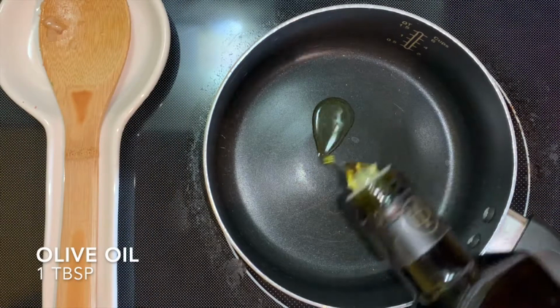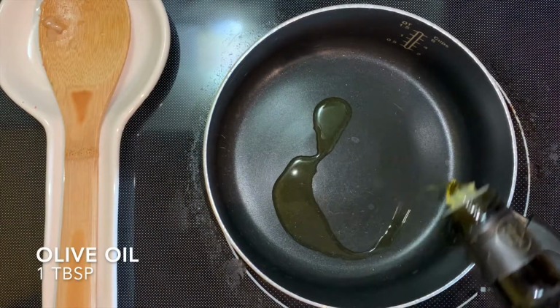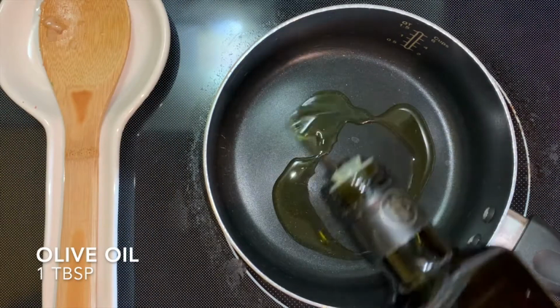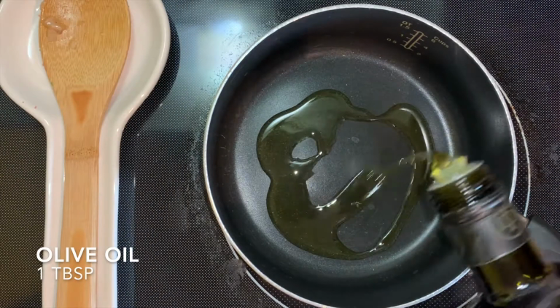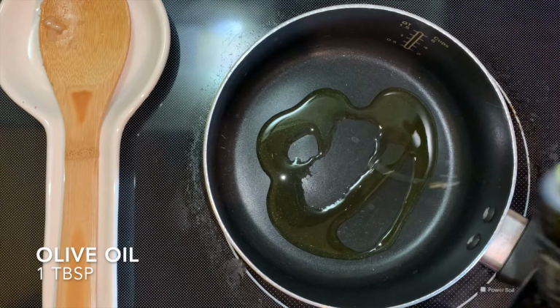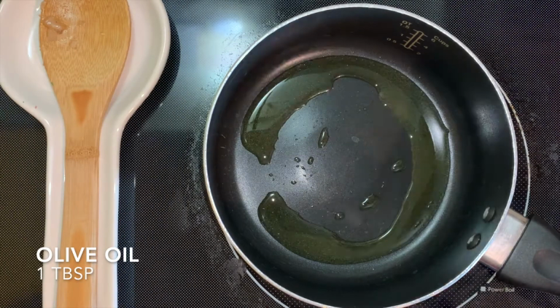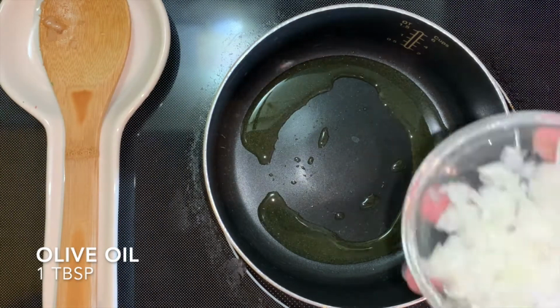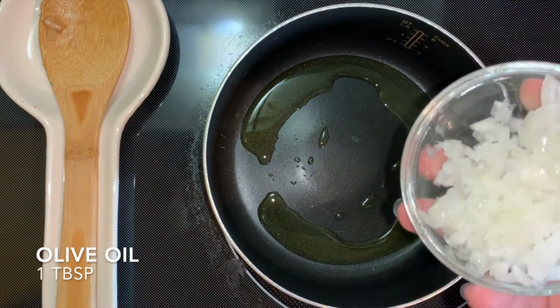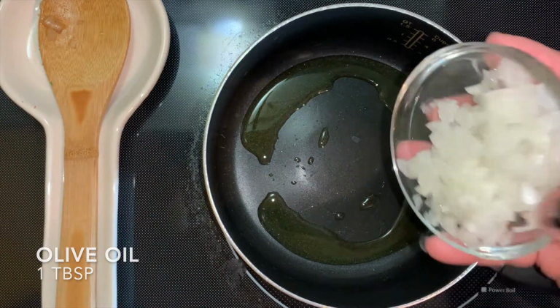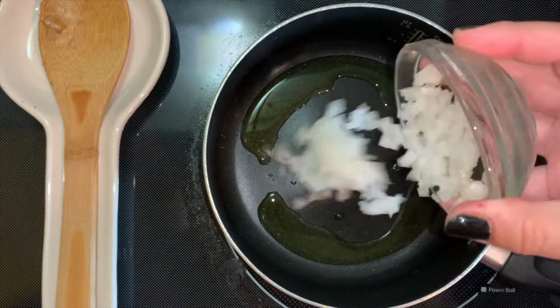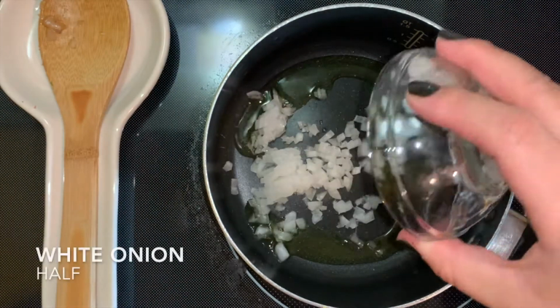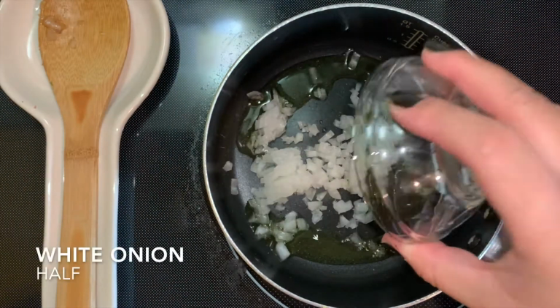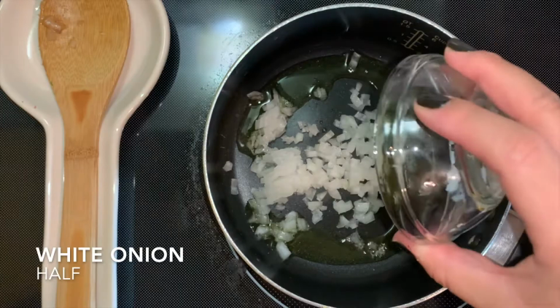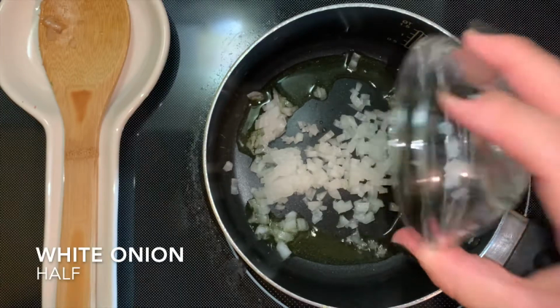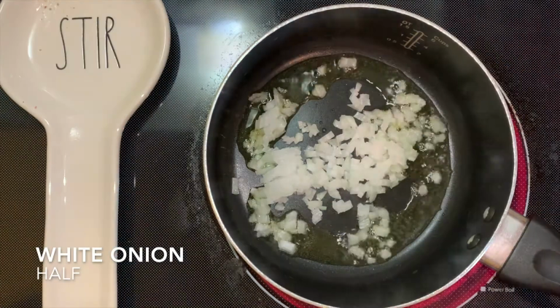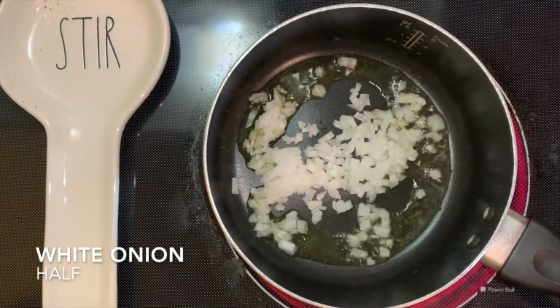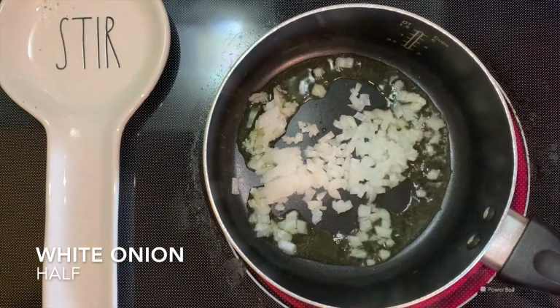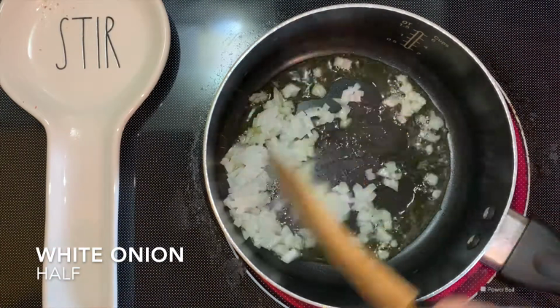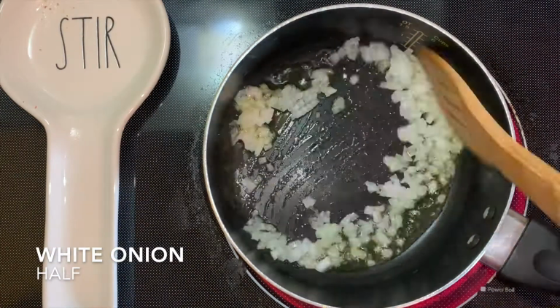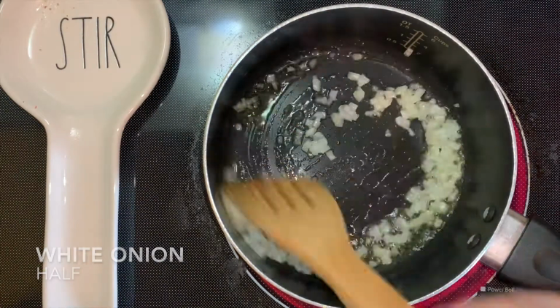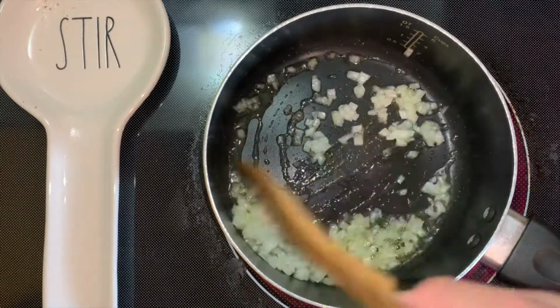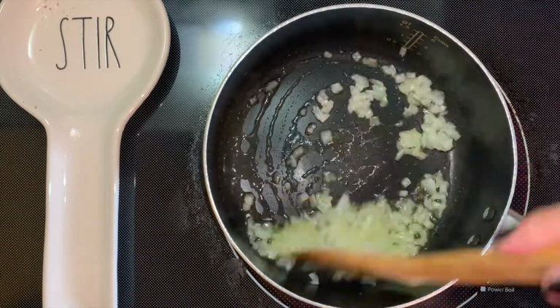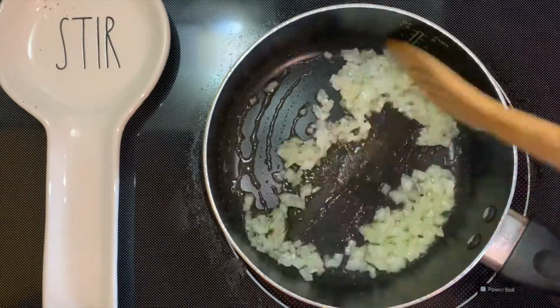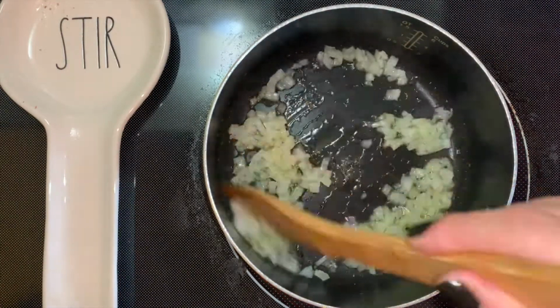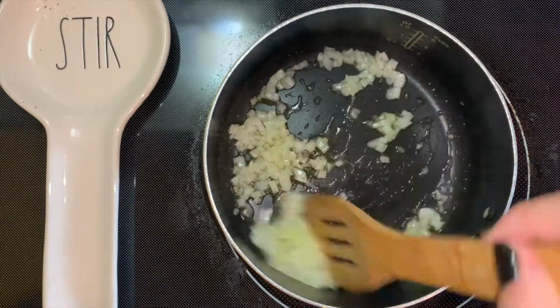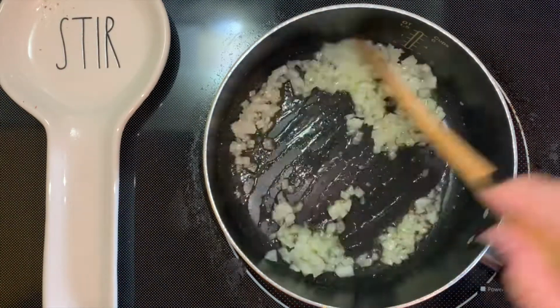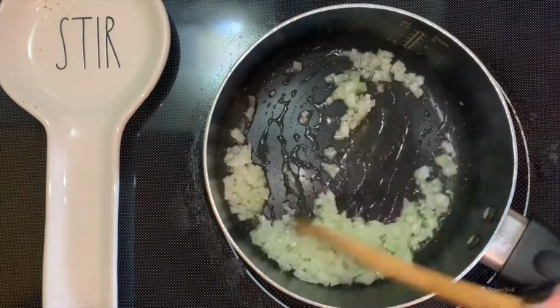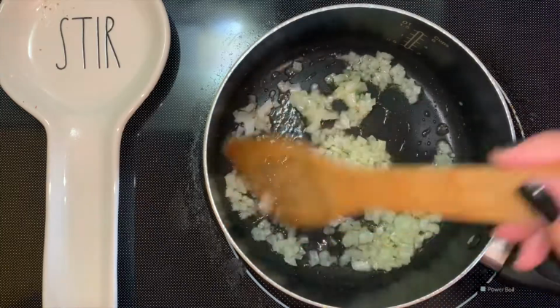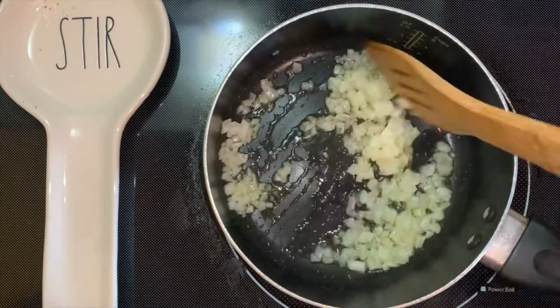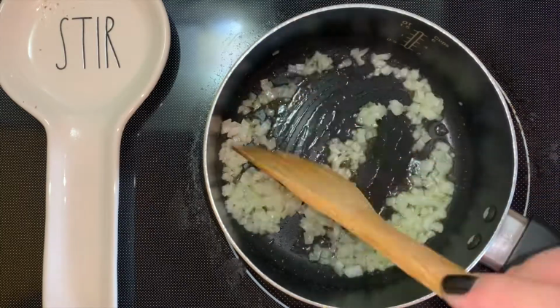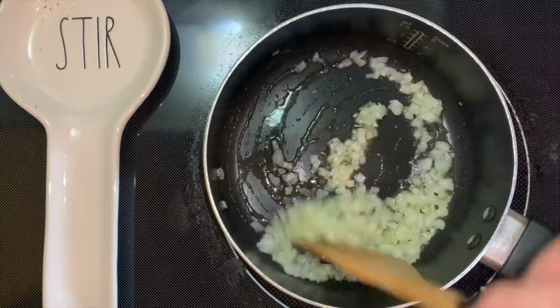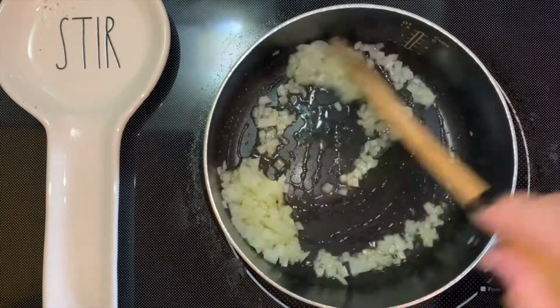Now let's start making the sauce for our enchiladas. Add some olive oil and I added some onions. The onions are optional but I do highly recommend that you add them in.